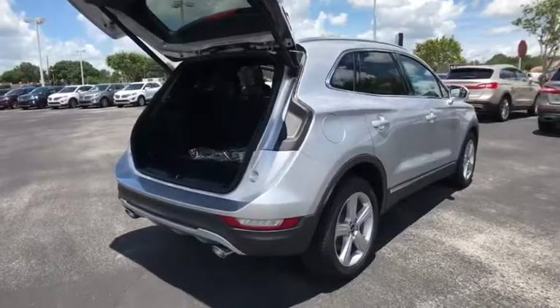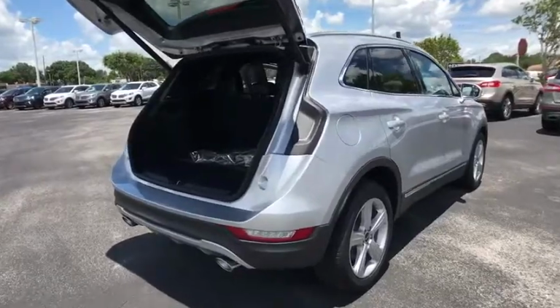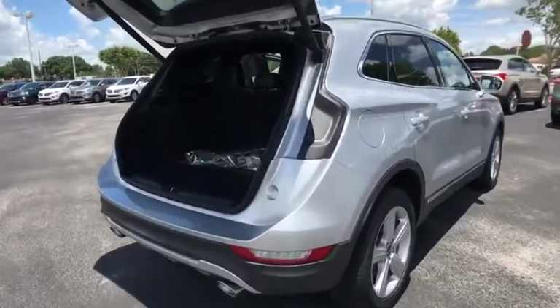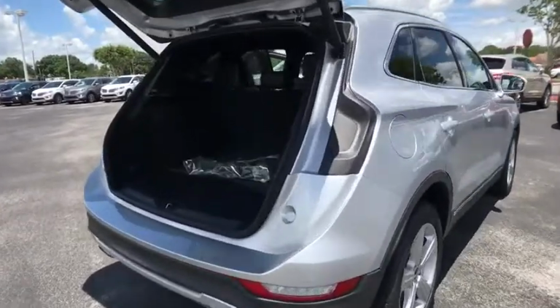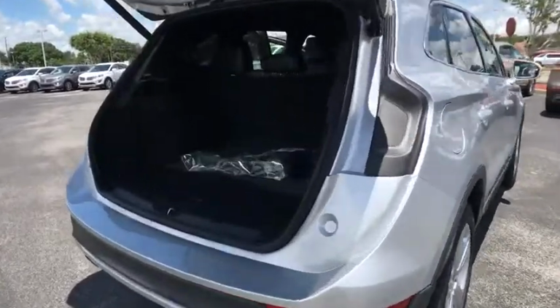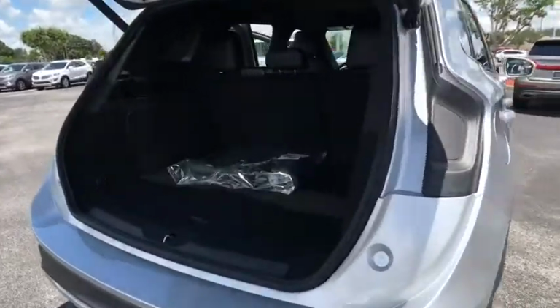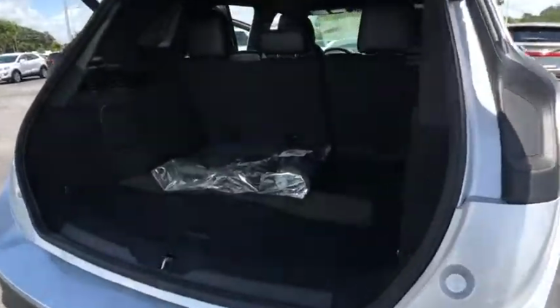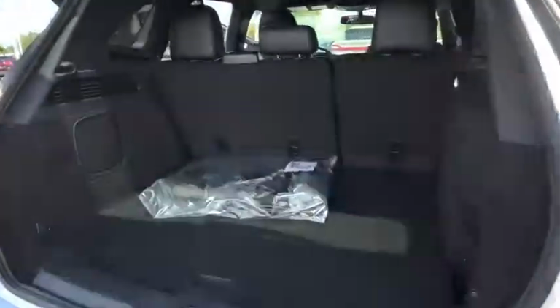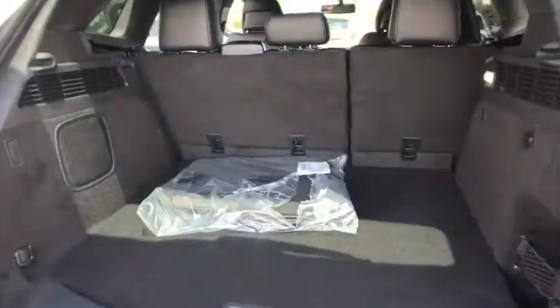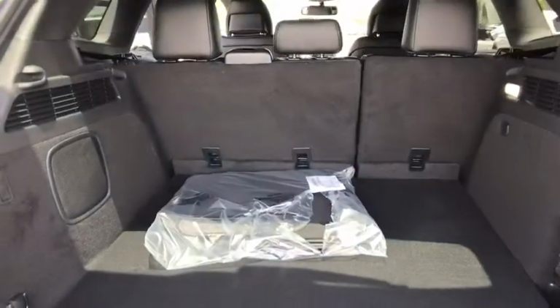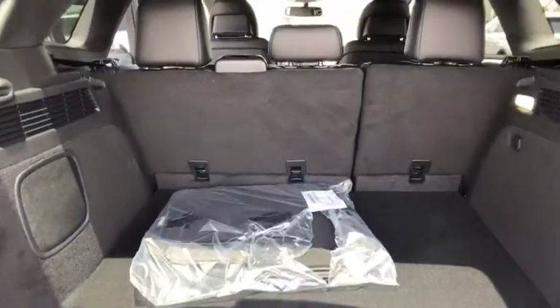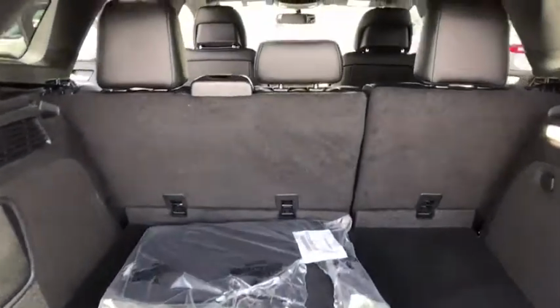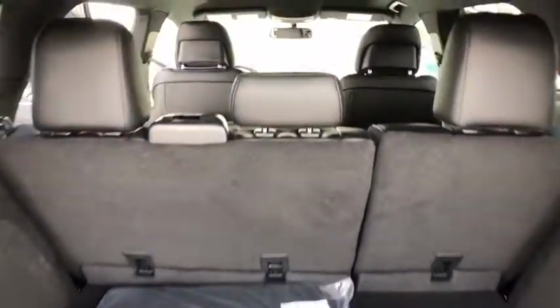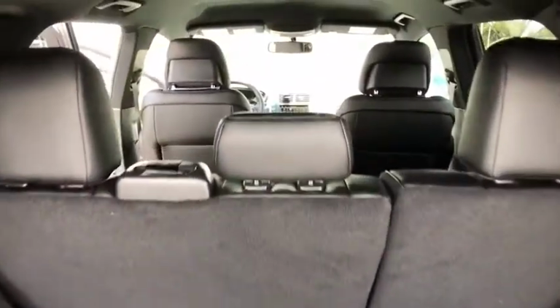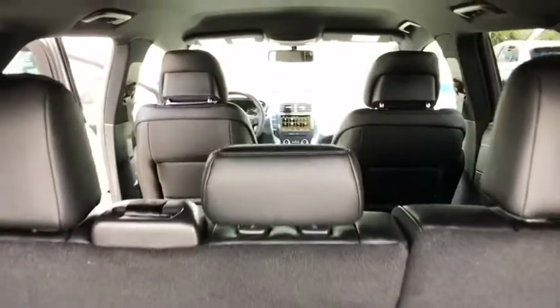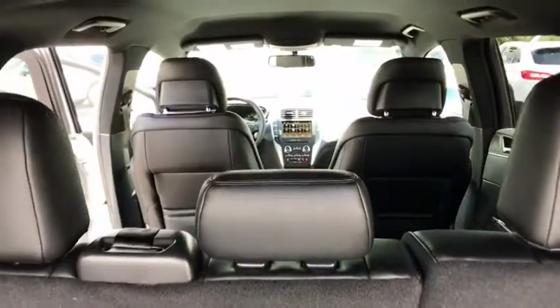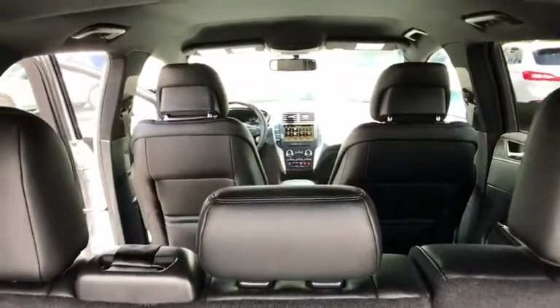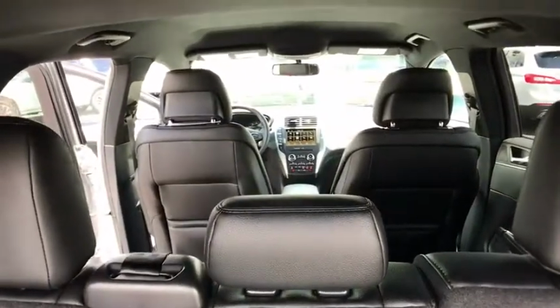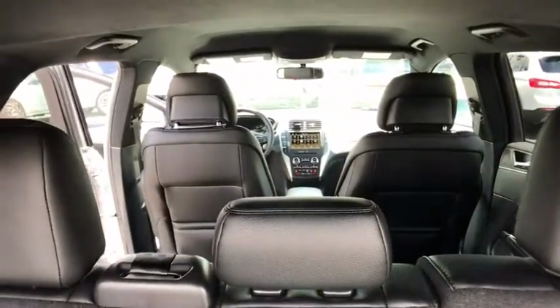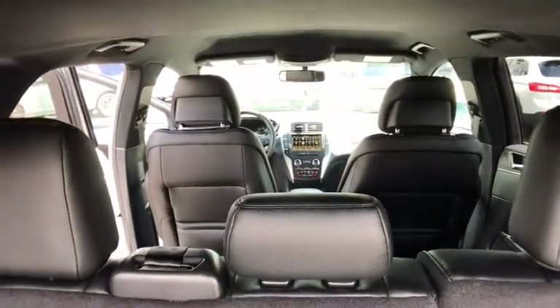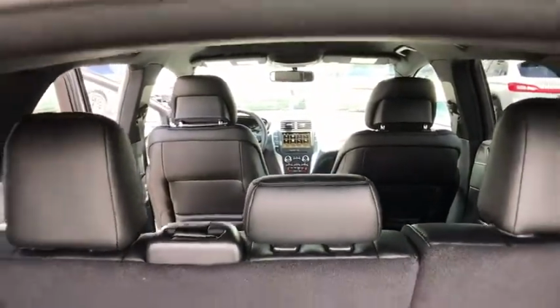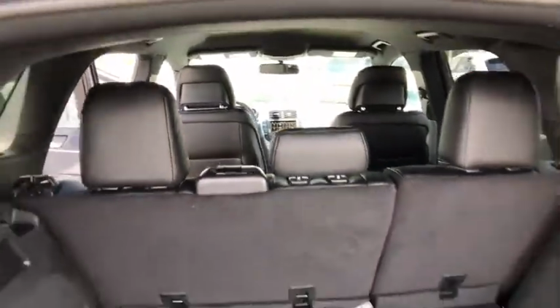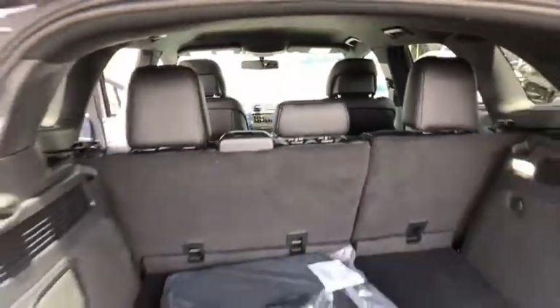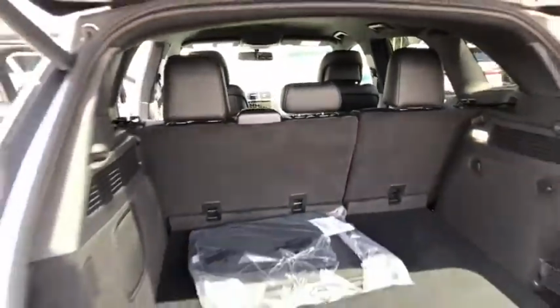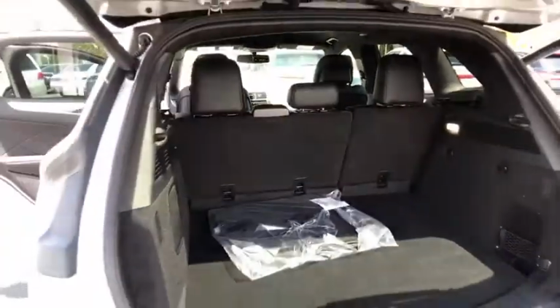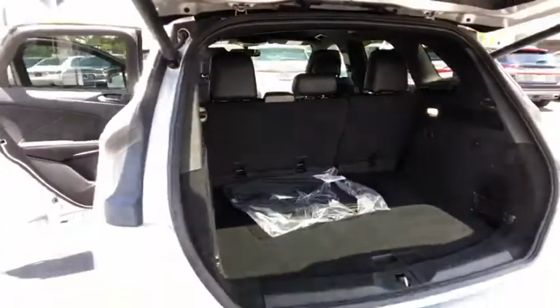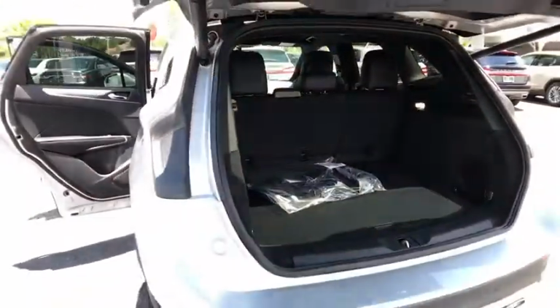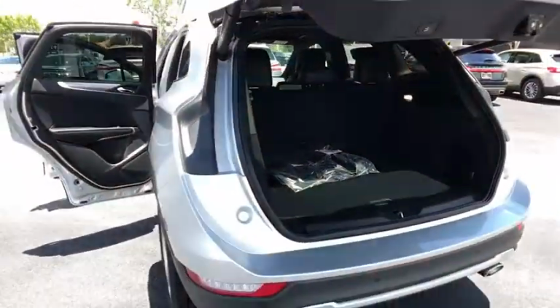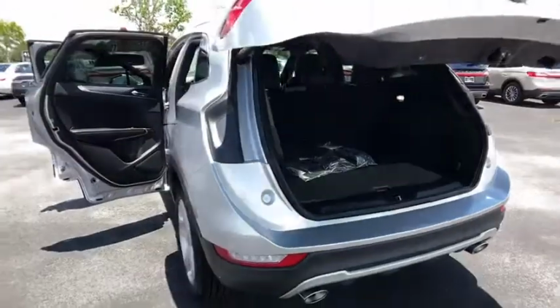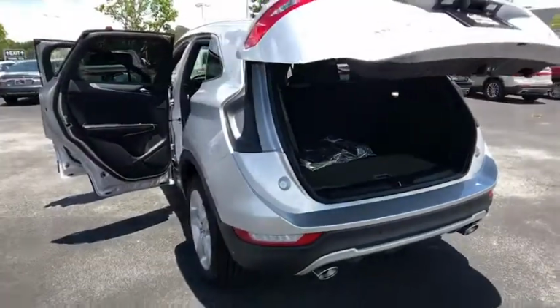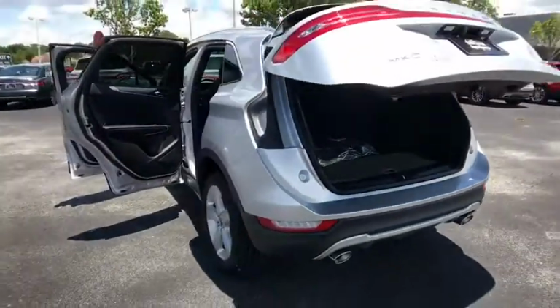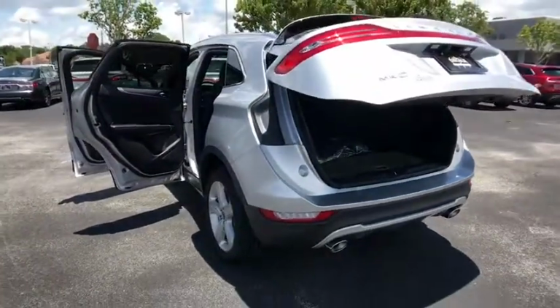Stability control, traction control, power passenger seat, keyless entry, steering wheel audio controls, remote engine start, power lift gate, anti-lock braking system, backup camera, Bluetooth.